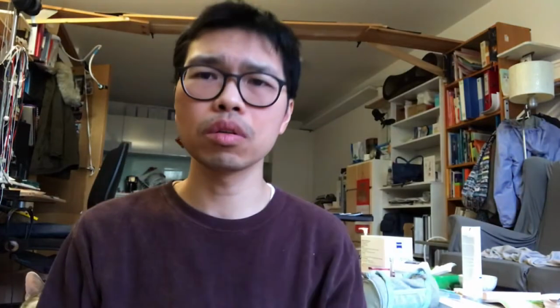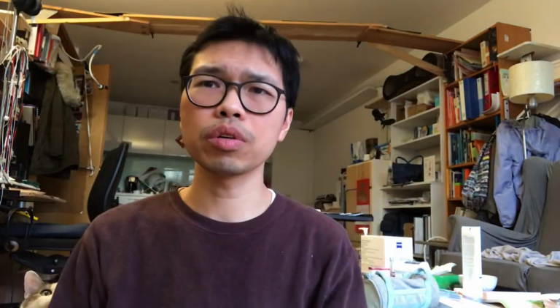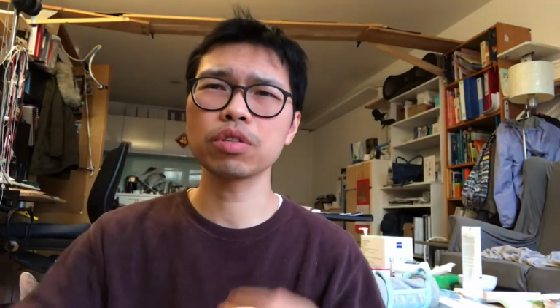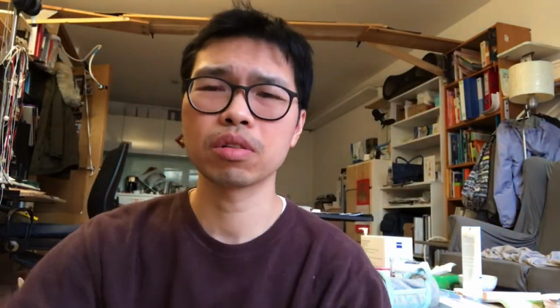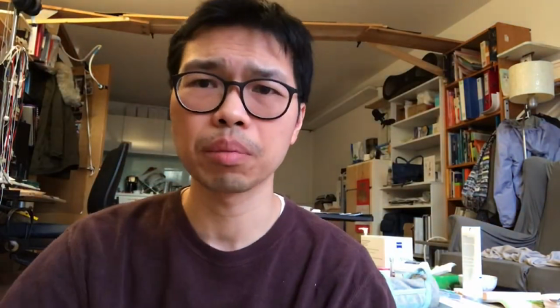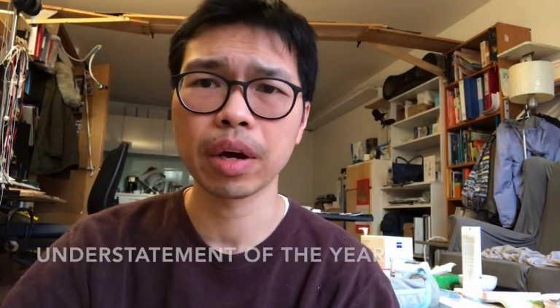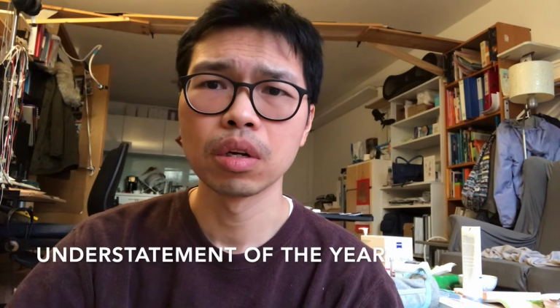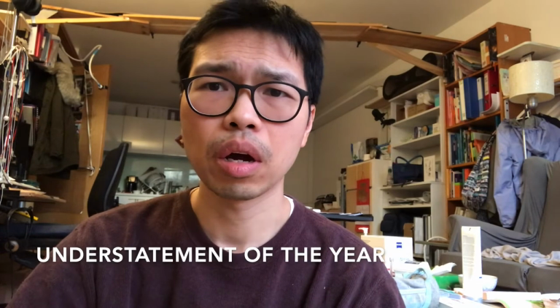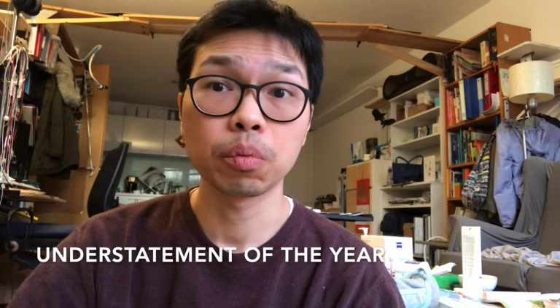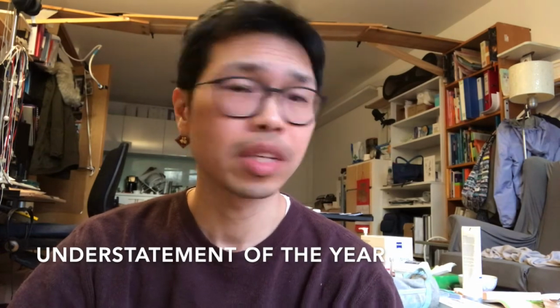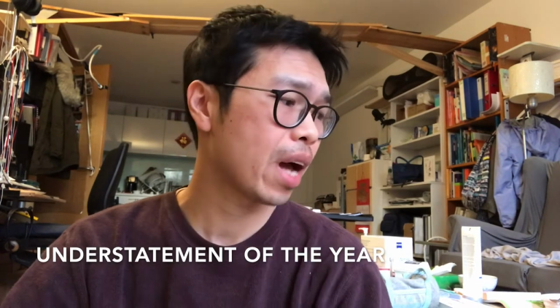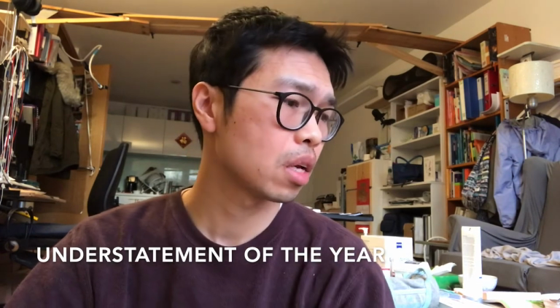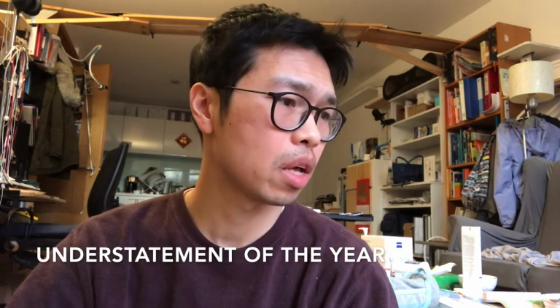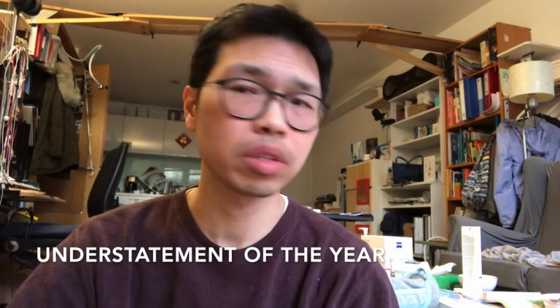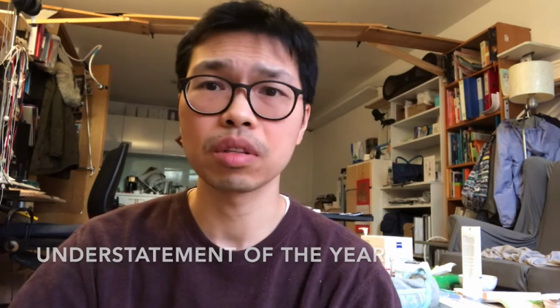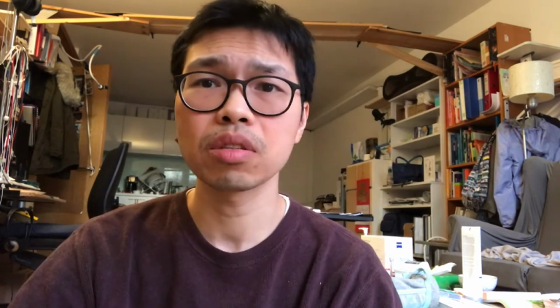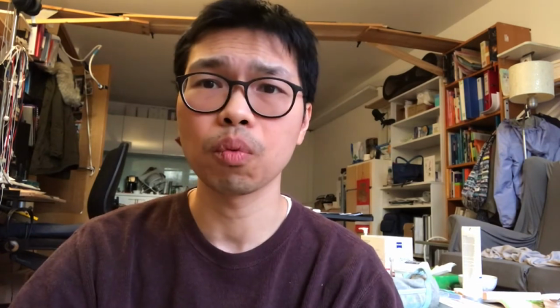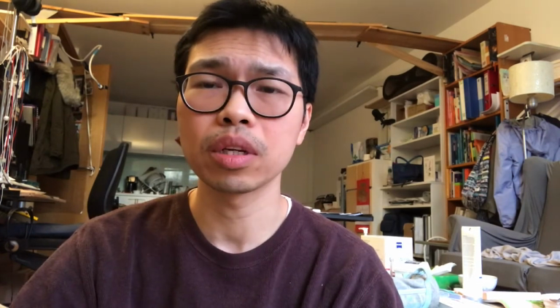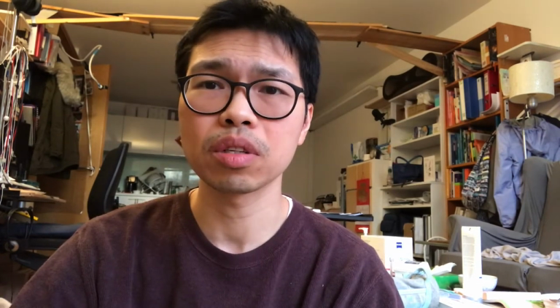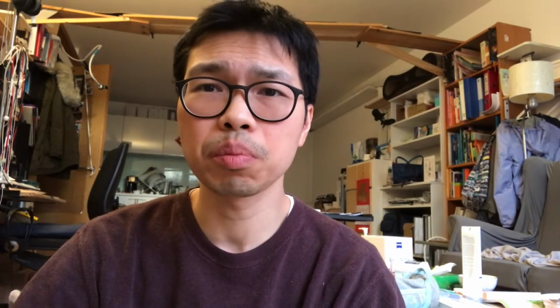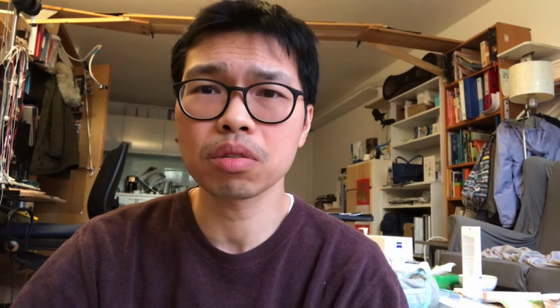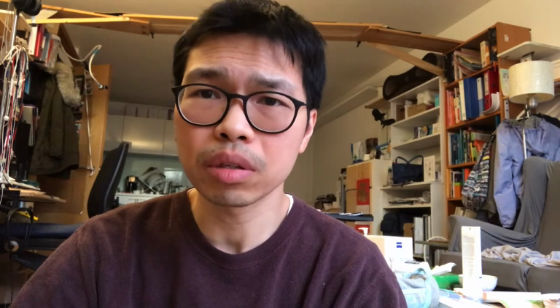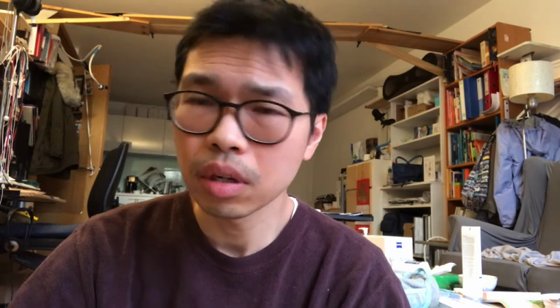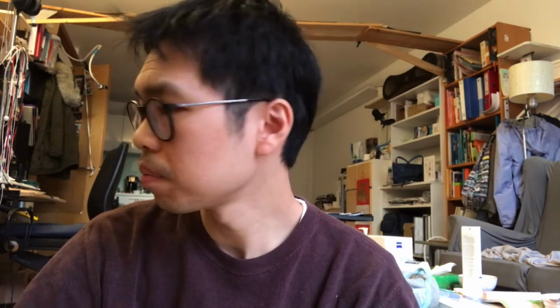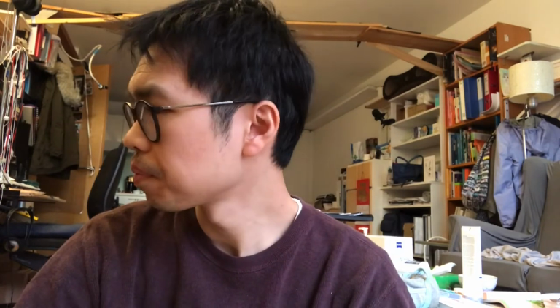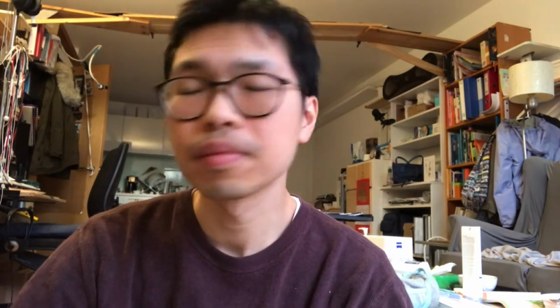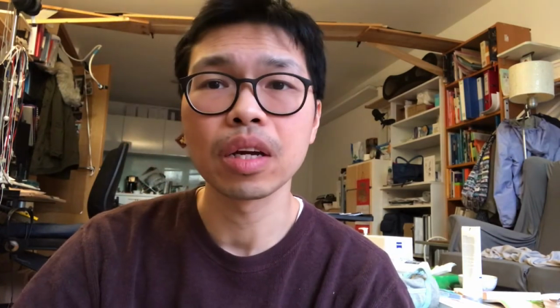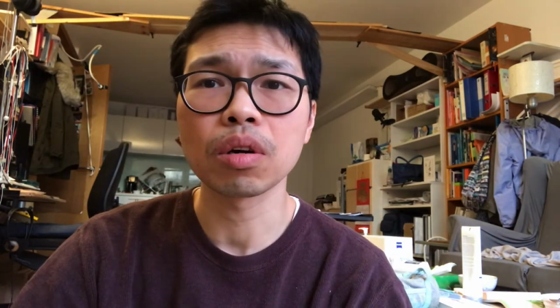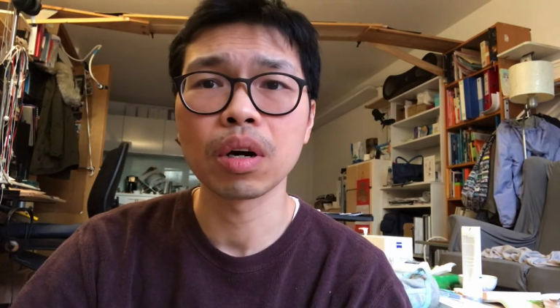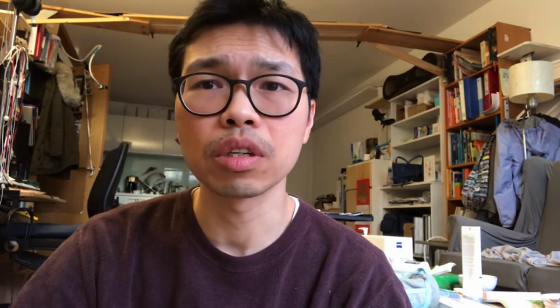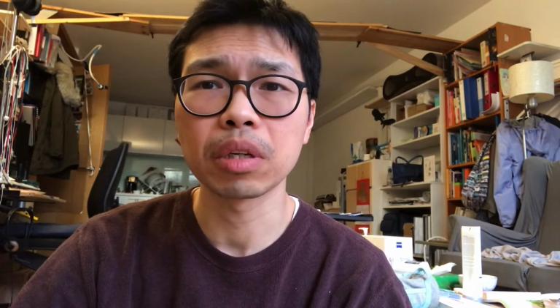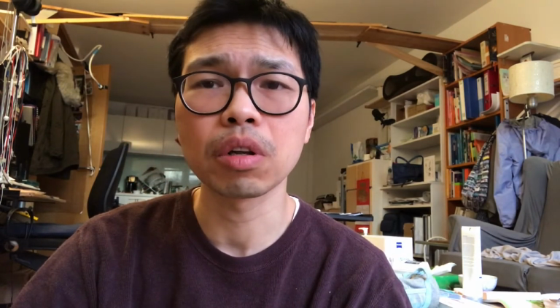So it should sound a lot better now with the dead cat. What it does is it takes that wind and blocks it, so you can hear me much clearer.